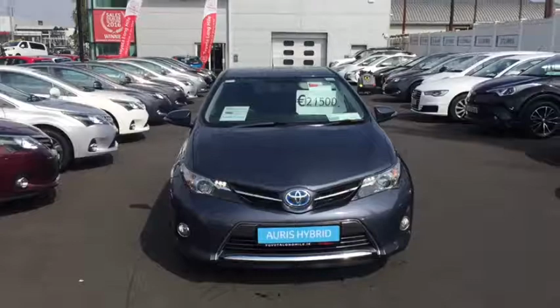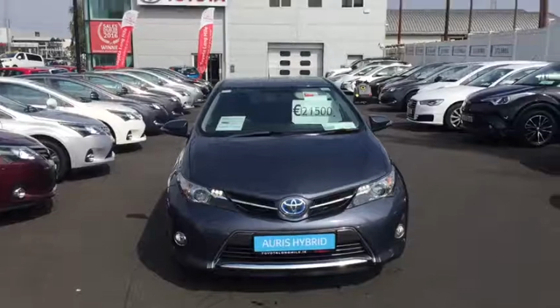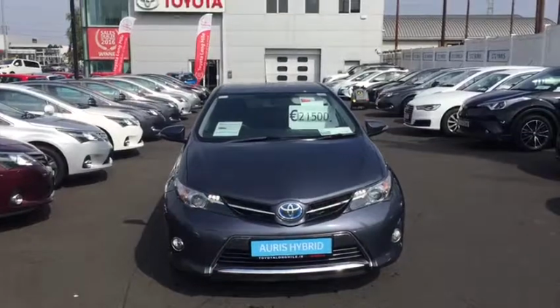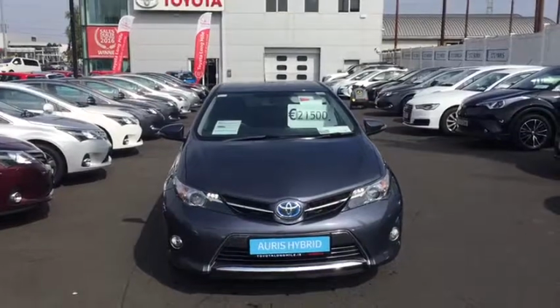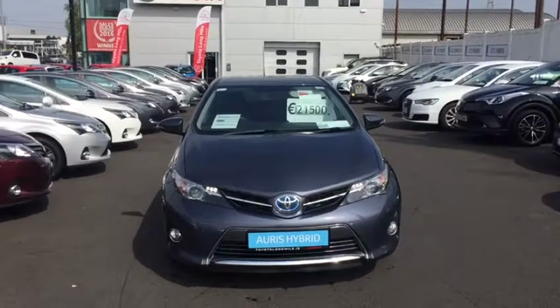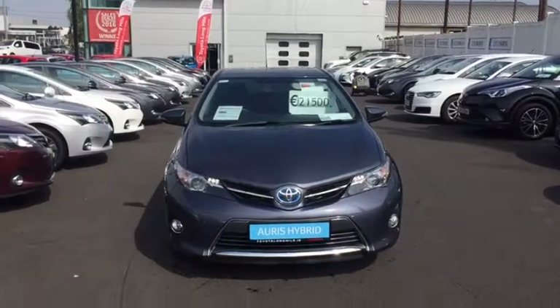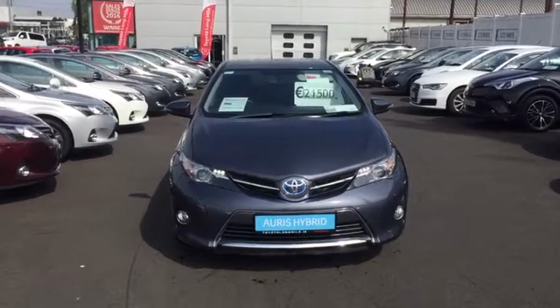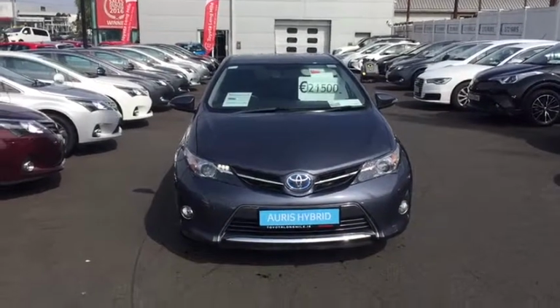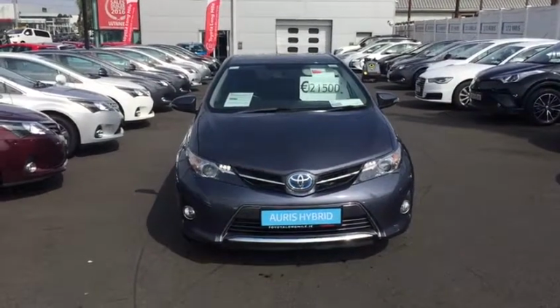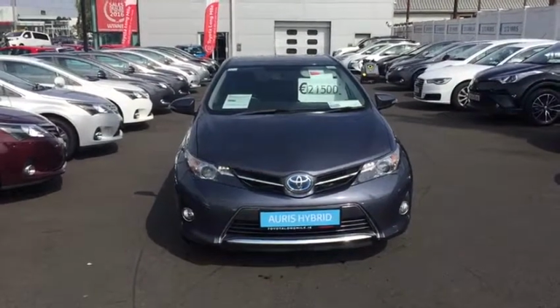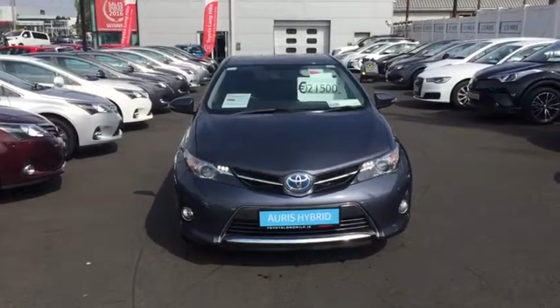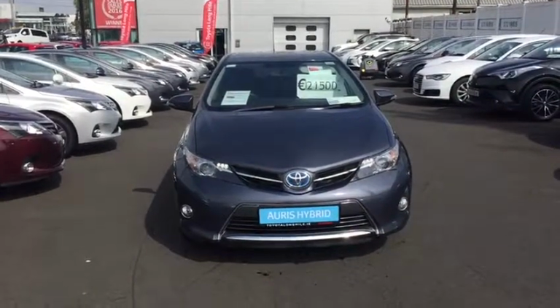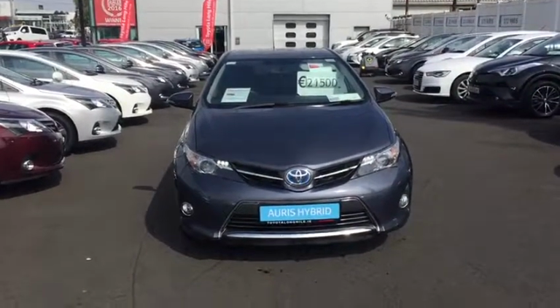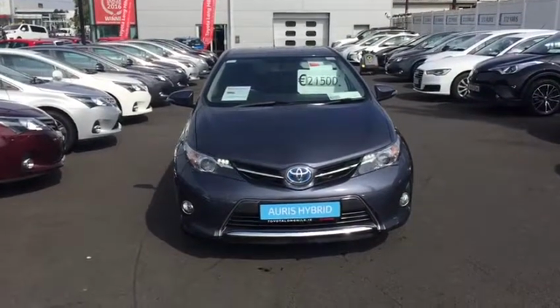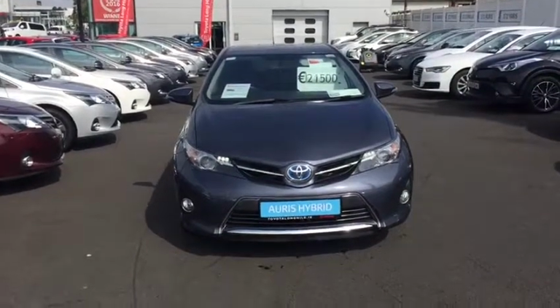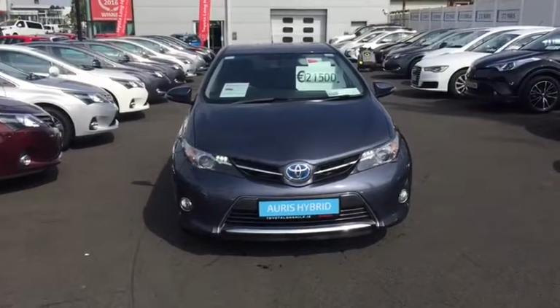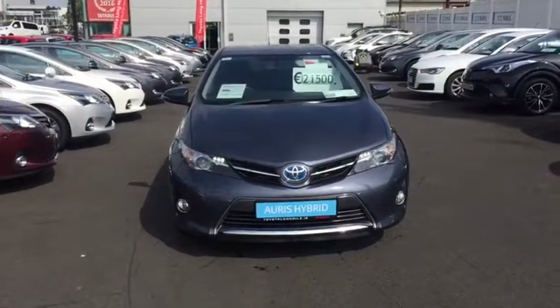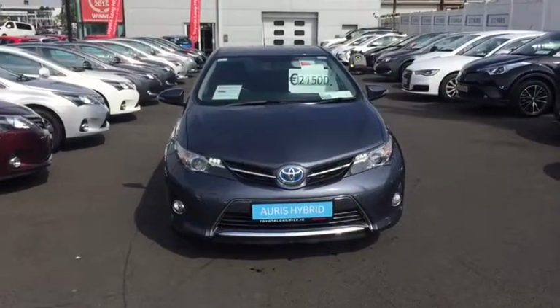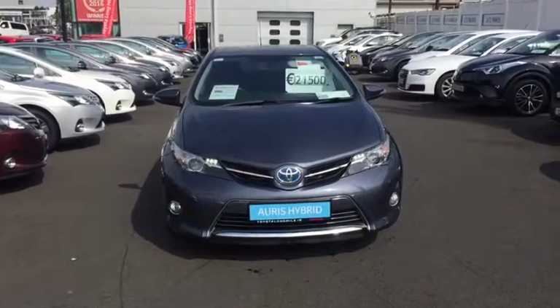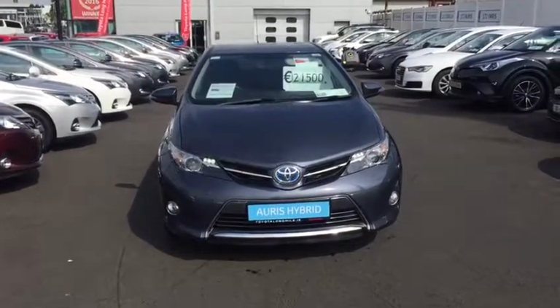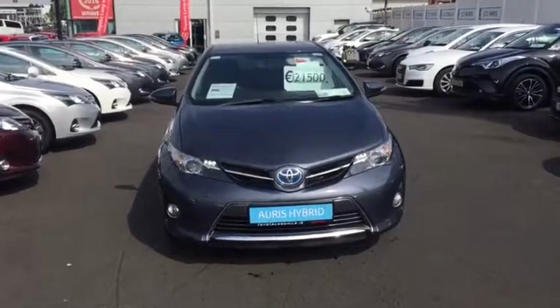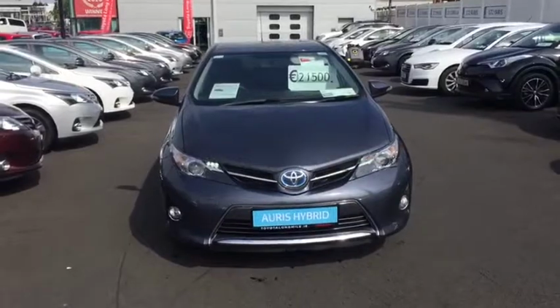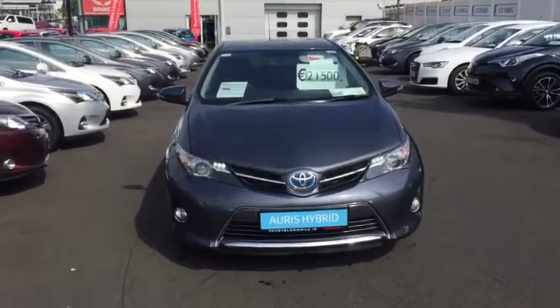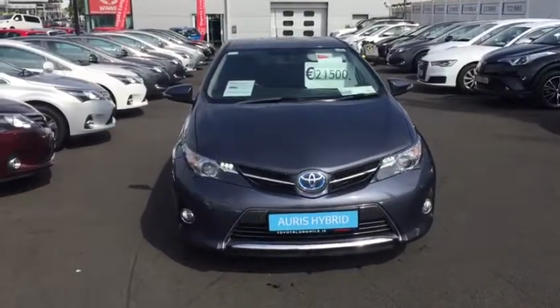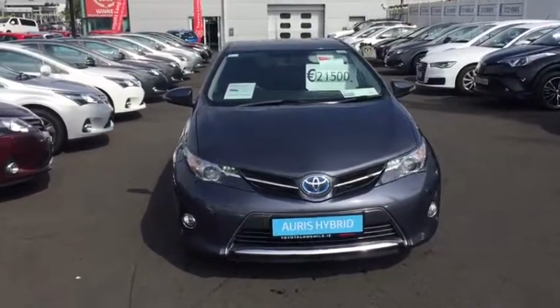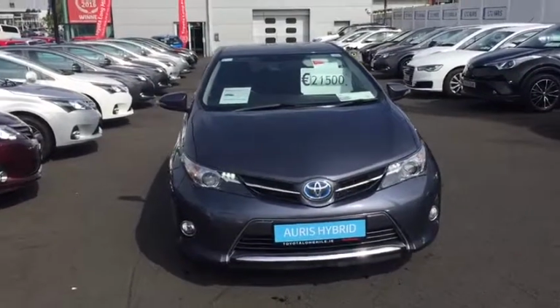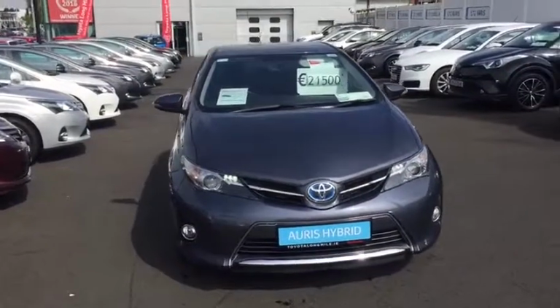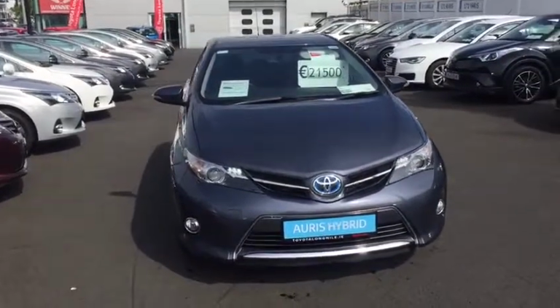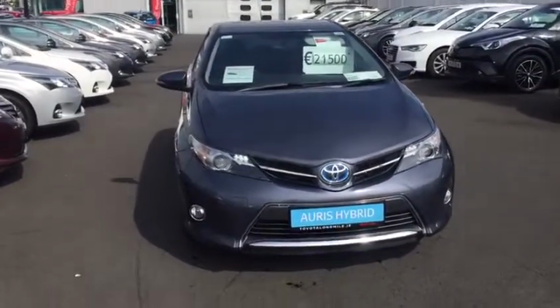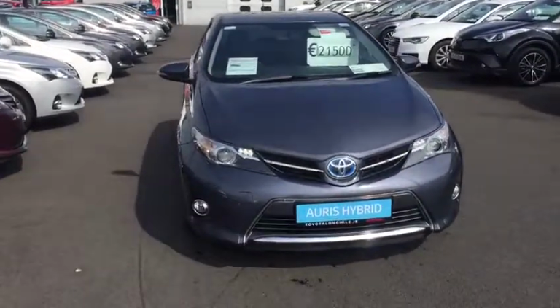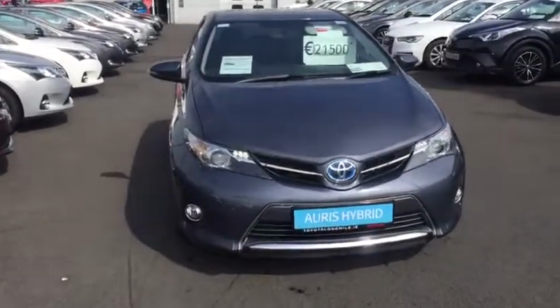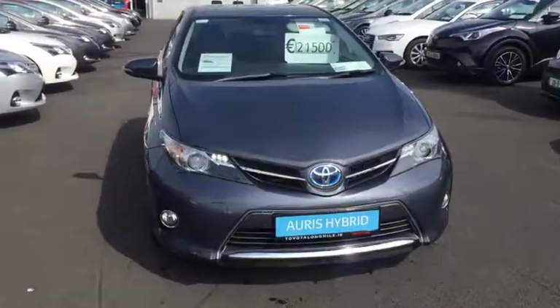Hello and welcome to Teo Longmile. Today I'd like to introduce you to this 2015 Toyota Auris 1.8 Hybrid Automatic Luxury.